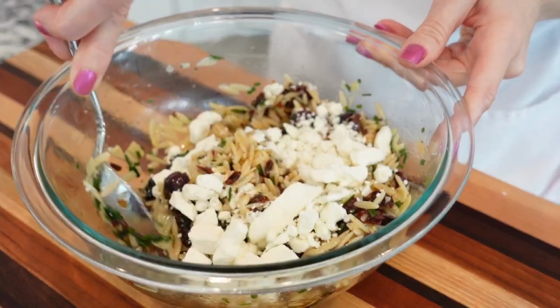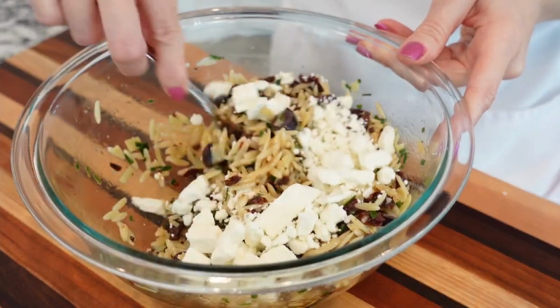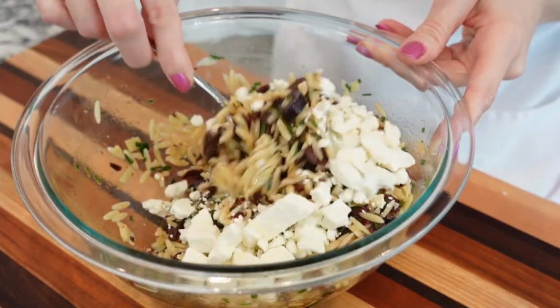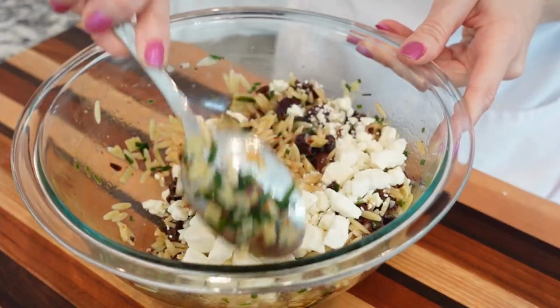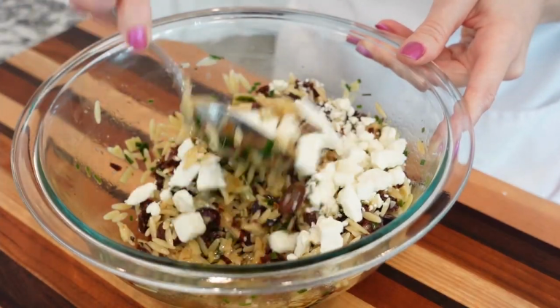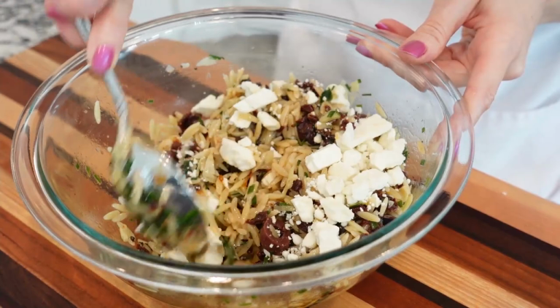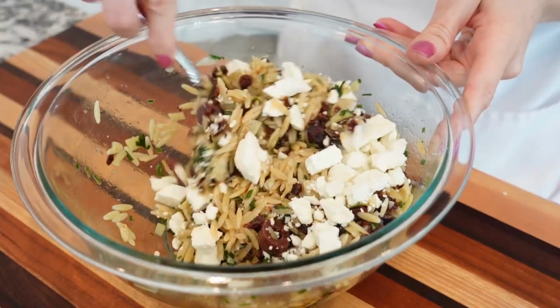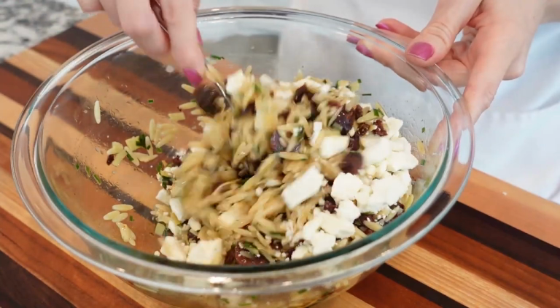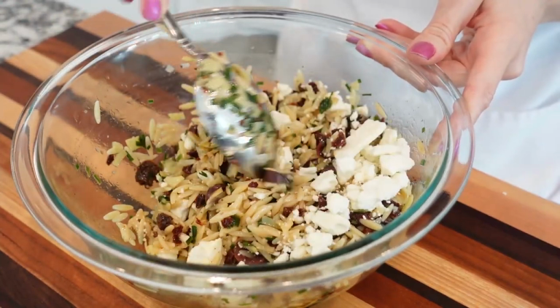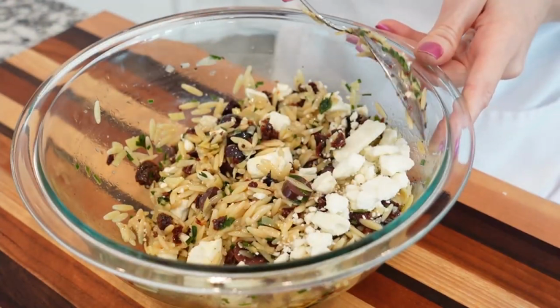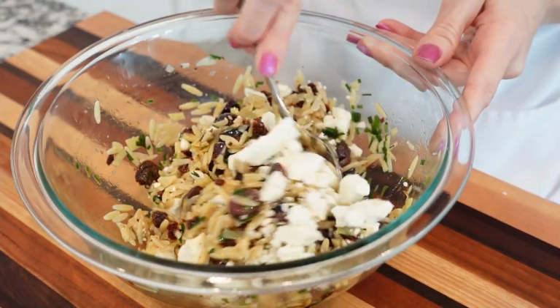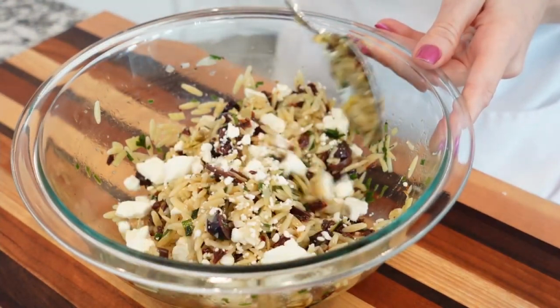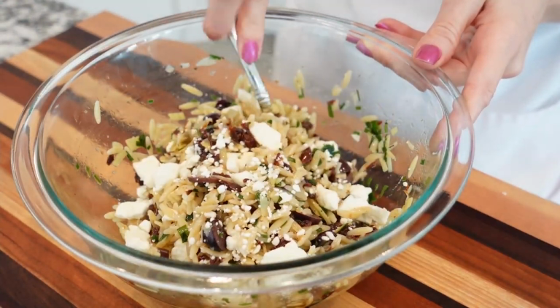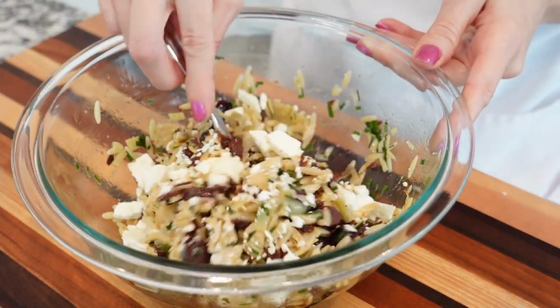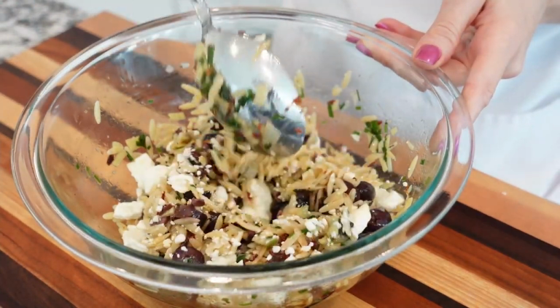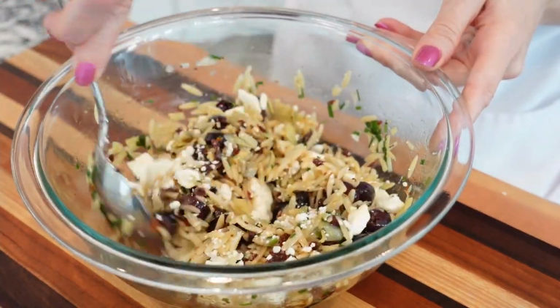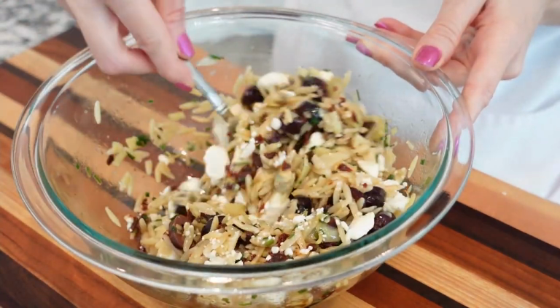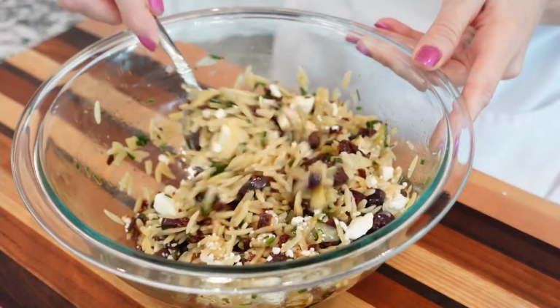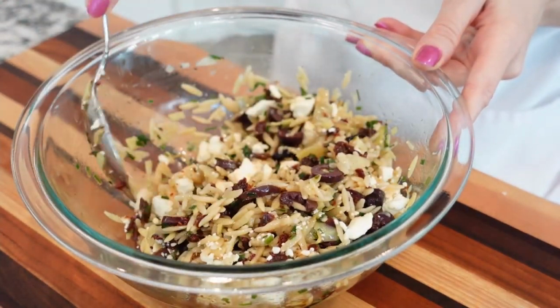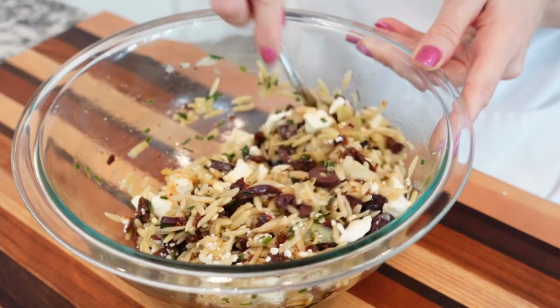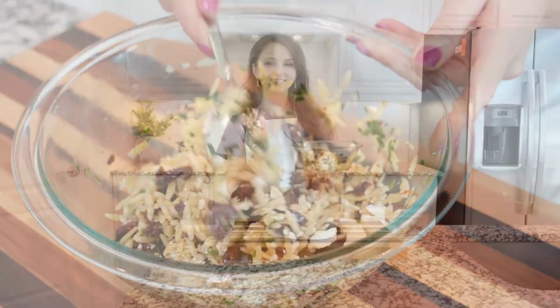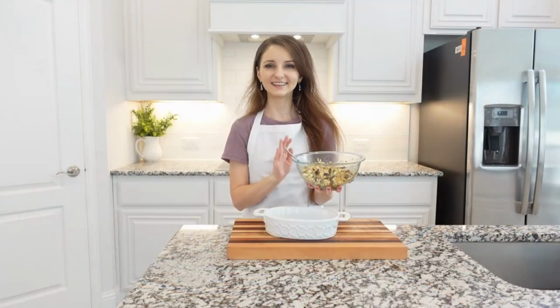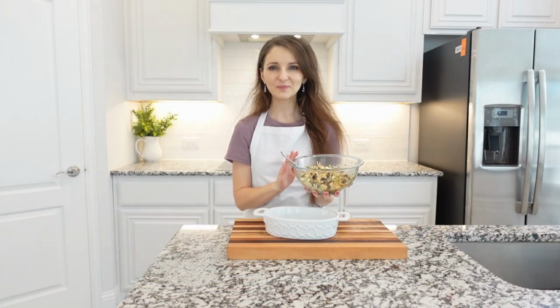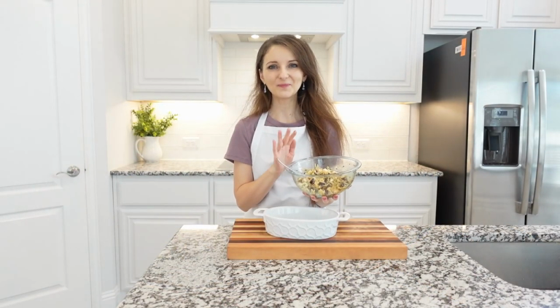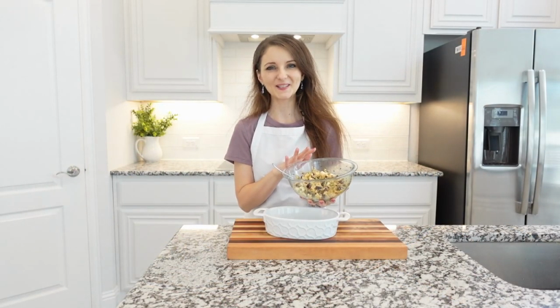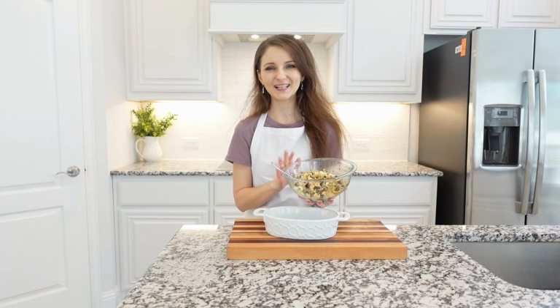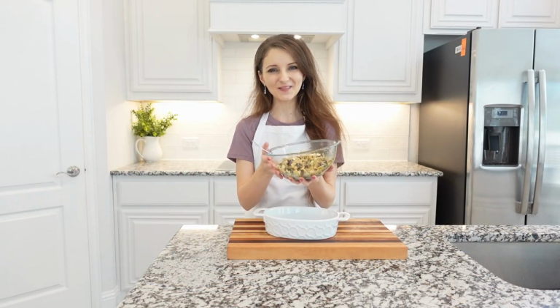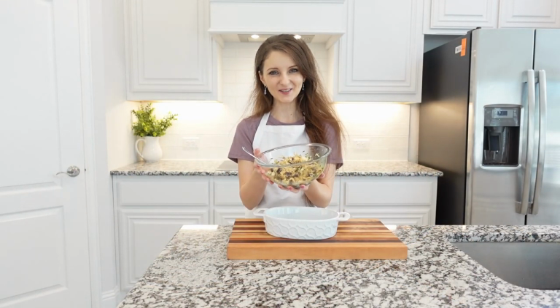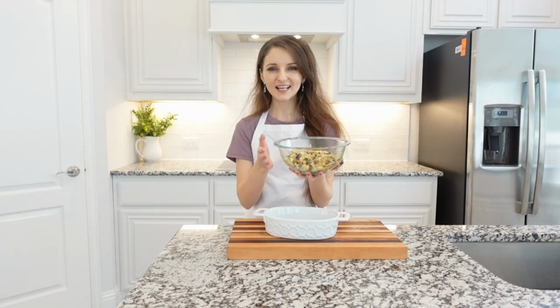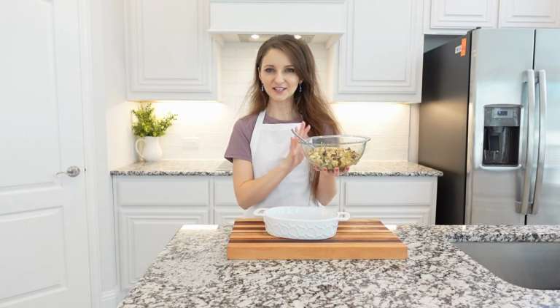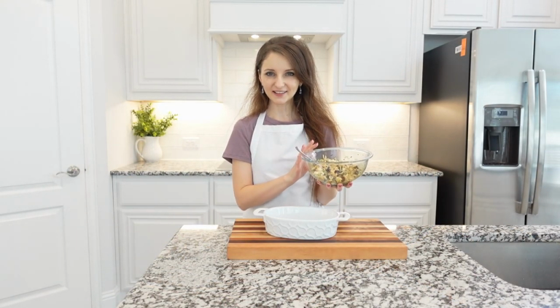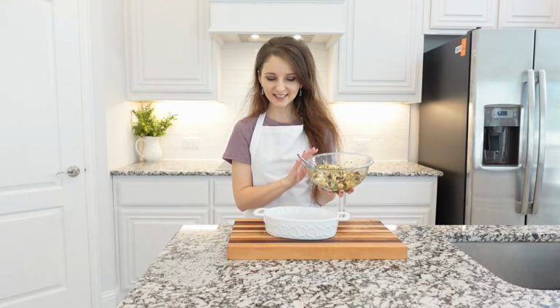Add the fresh basil and cubed feta cheese, and gently toss everything together. Do not over-mix — we don't want to break the feta cheese. You can use goat cheese instead of feta cheese, since both of these cheeses have a similar taste and texture.